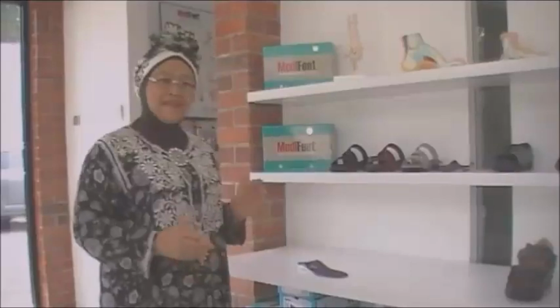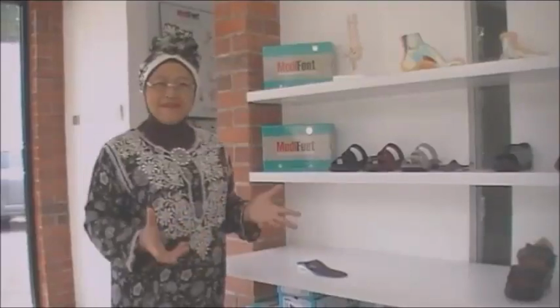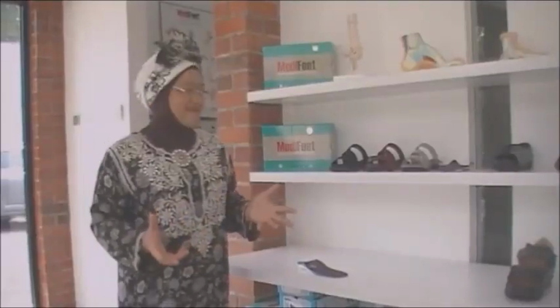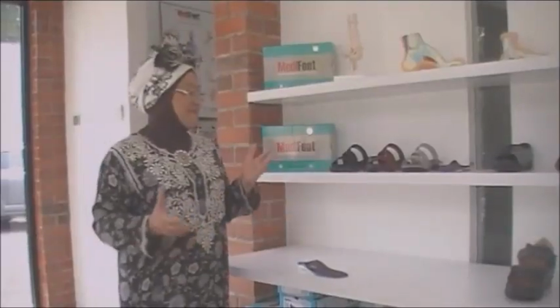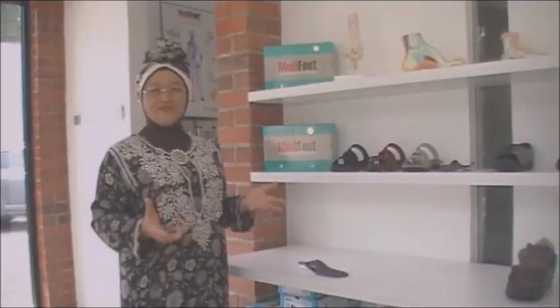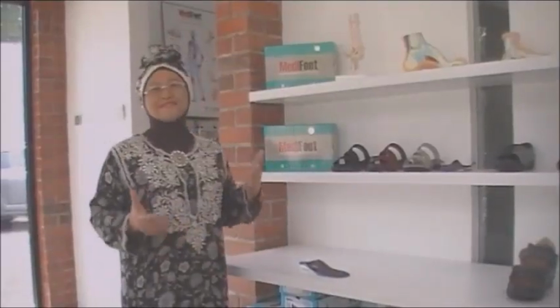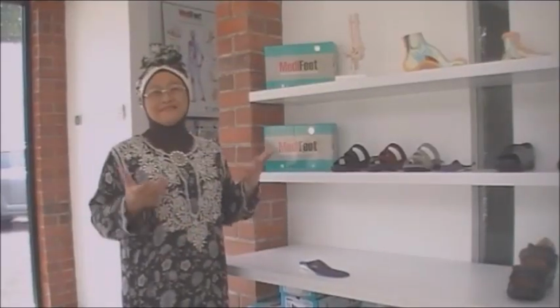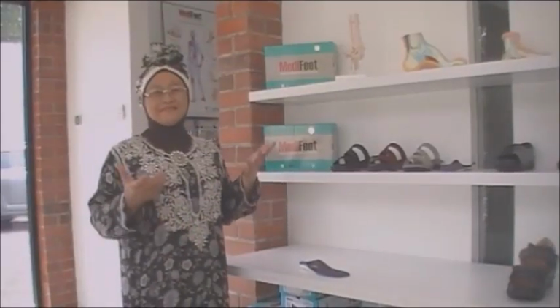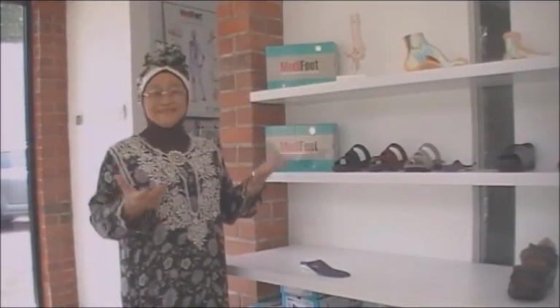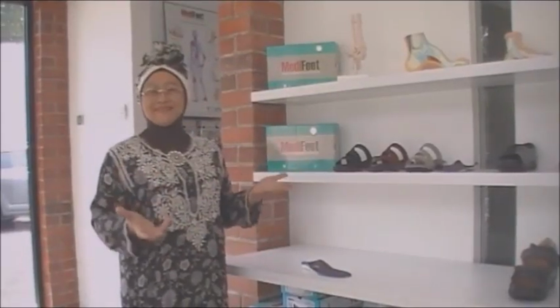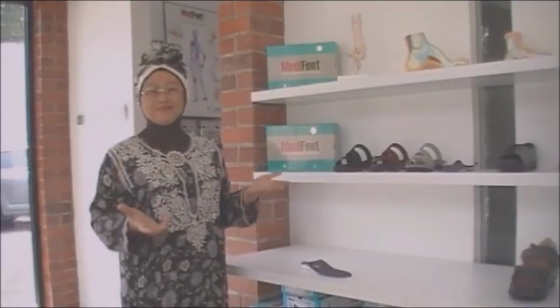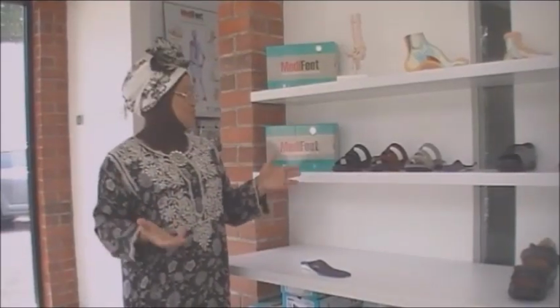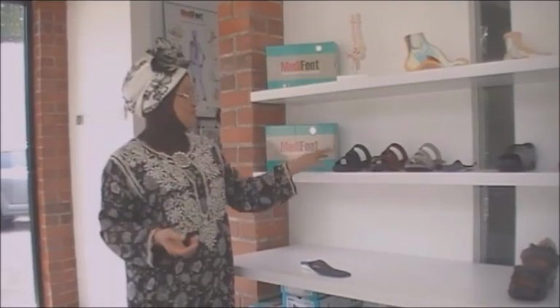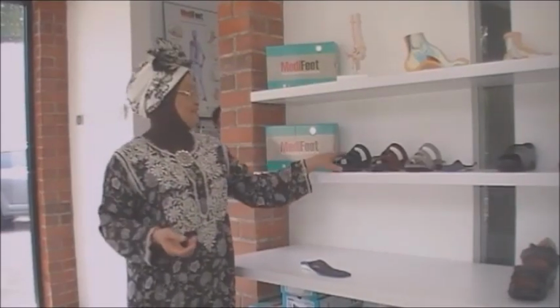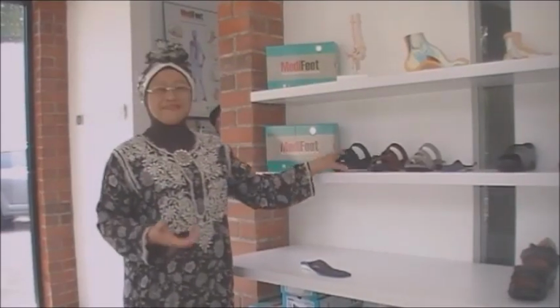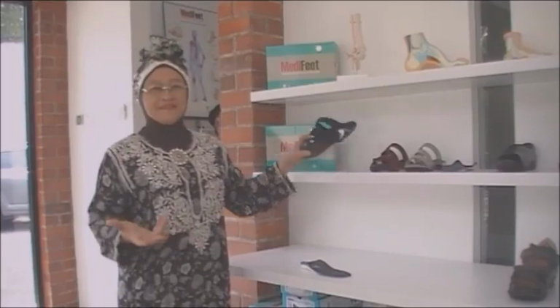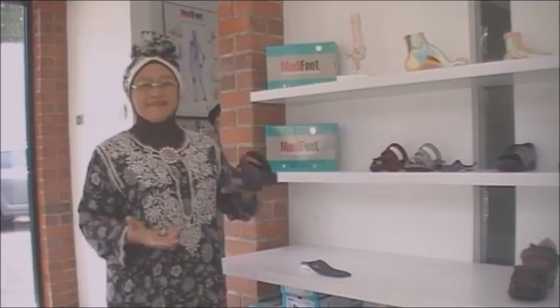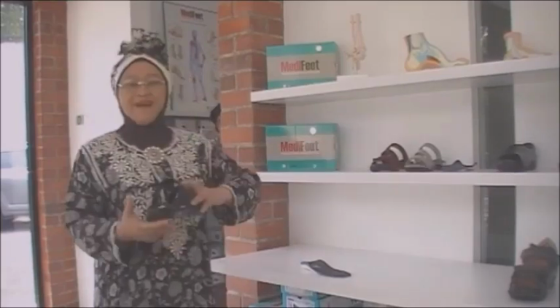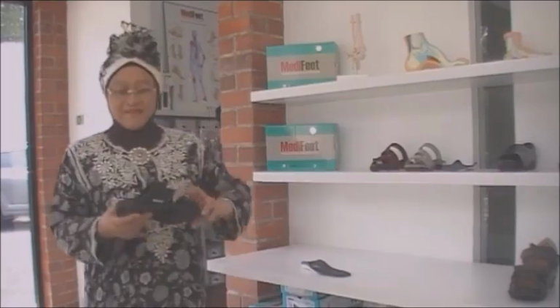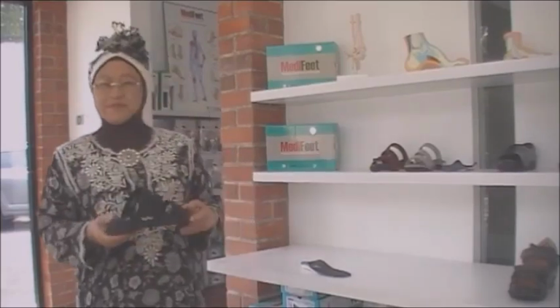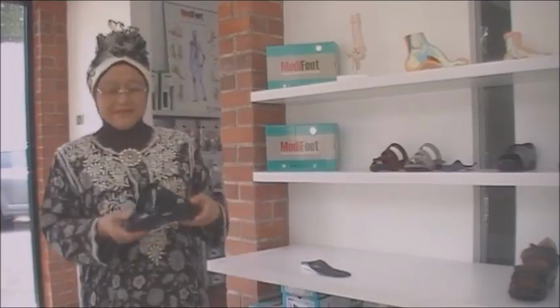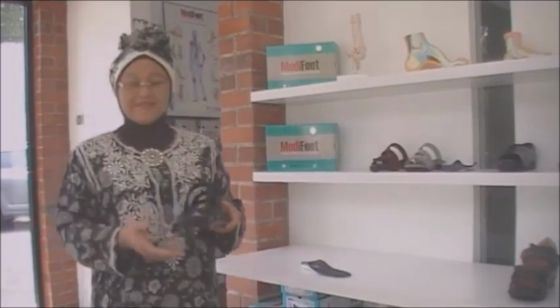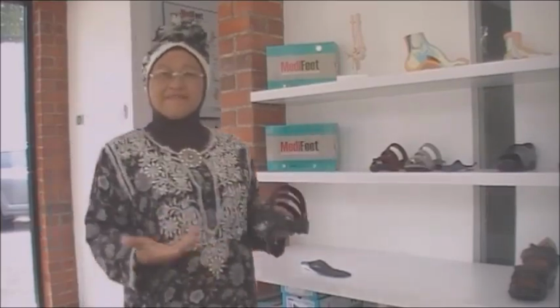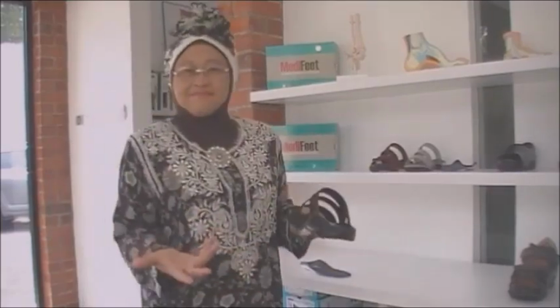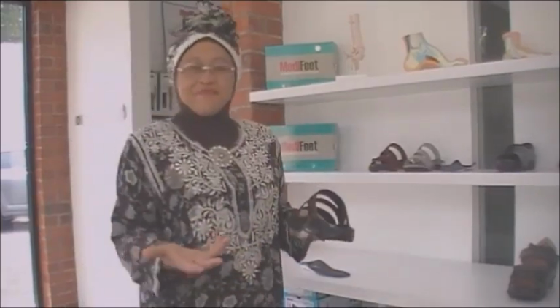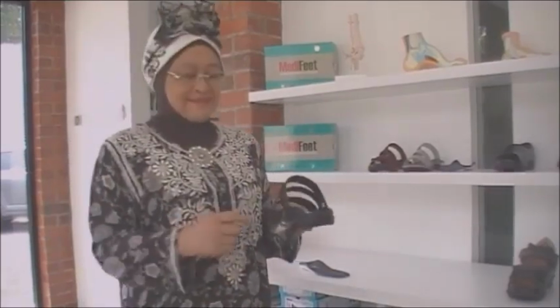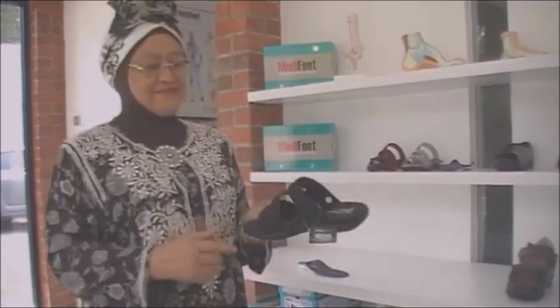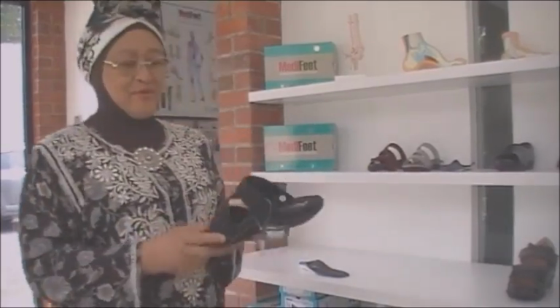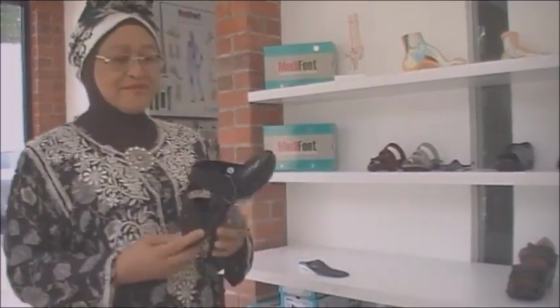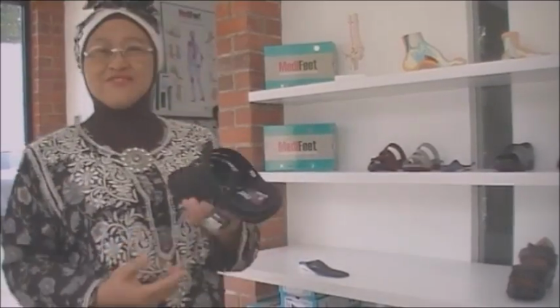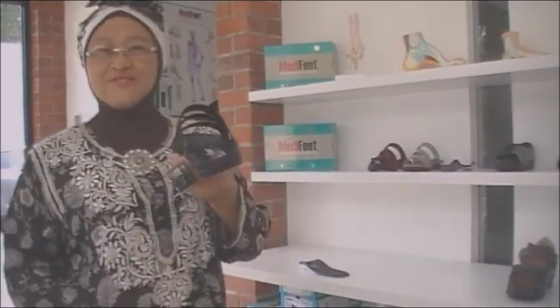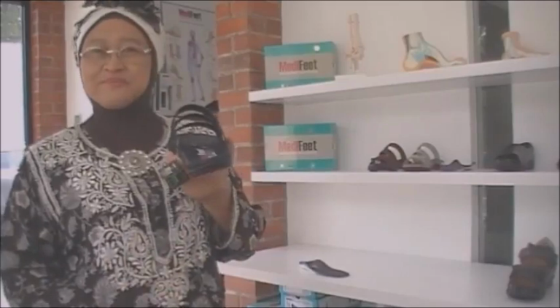There are, of course, sandals and shoes that are available that provide such support, such as this one.